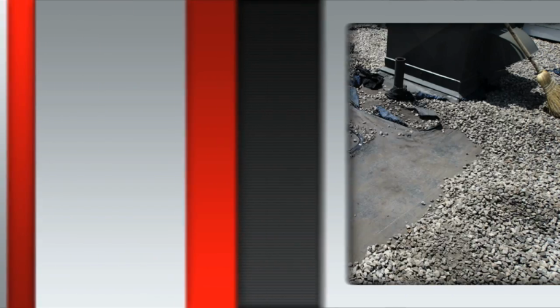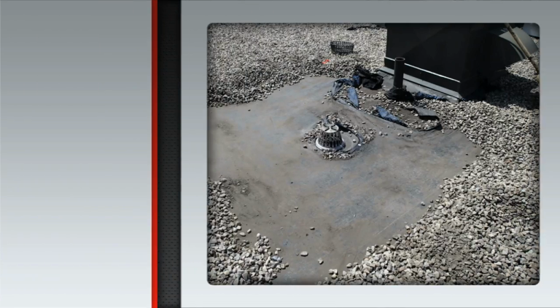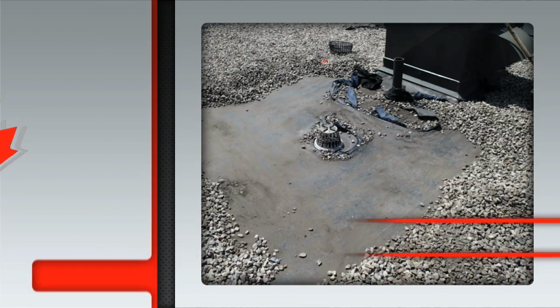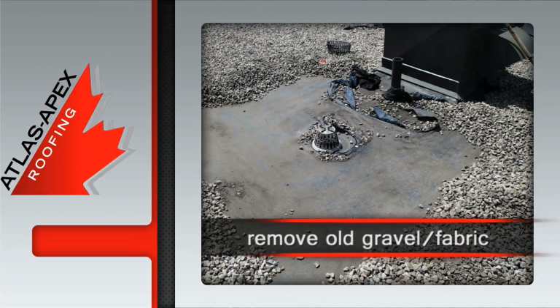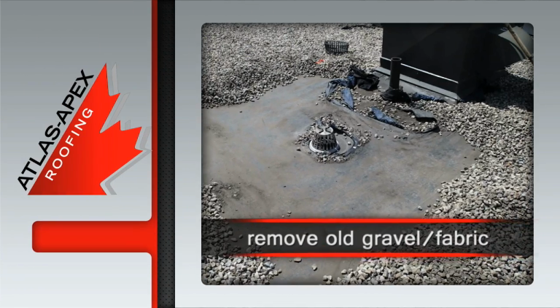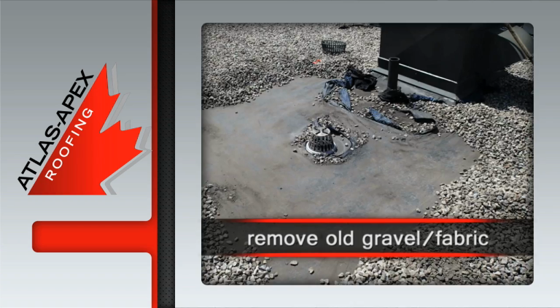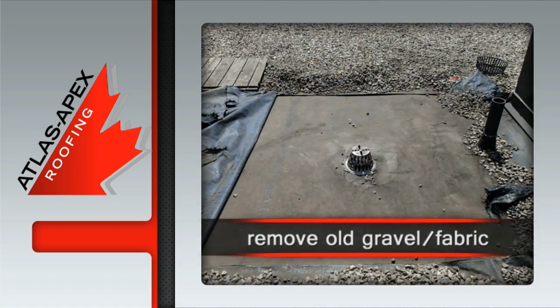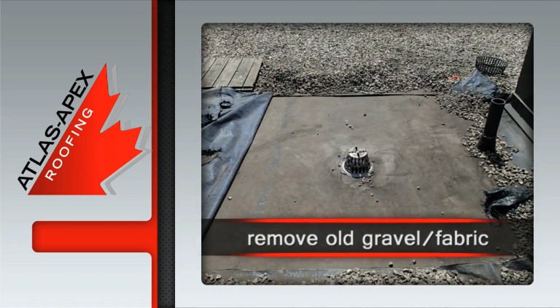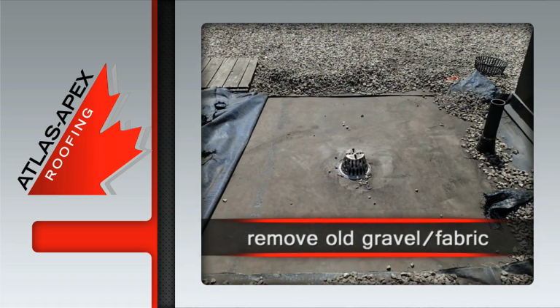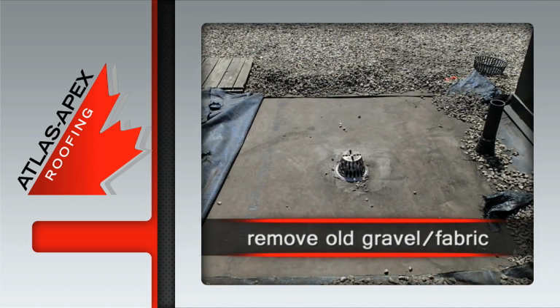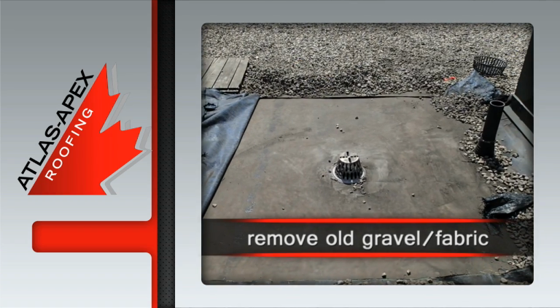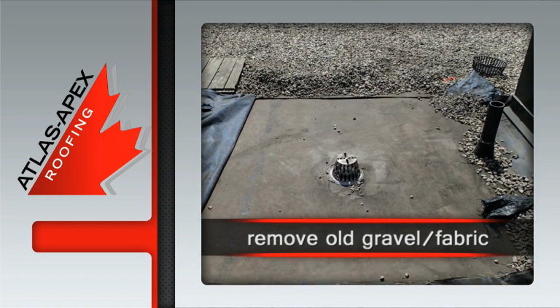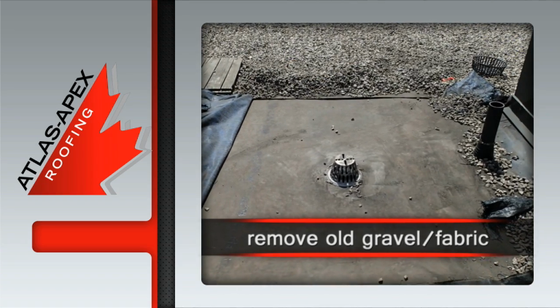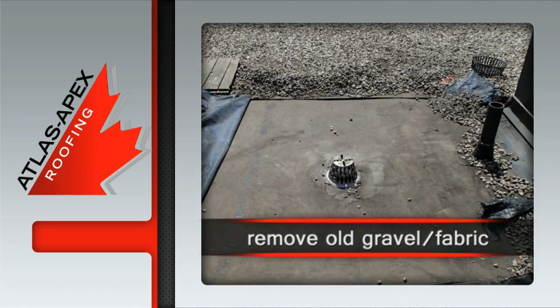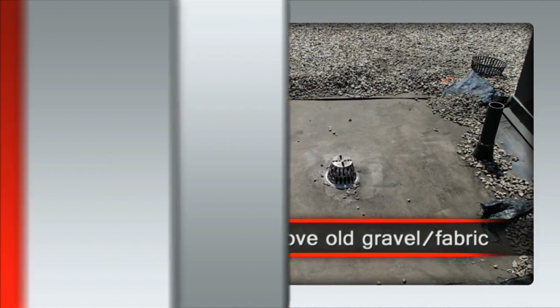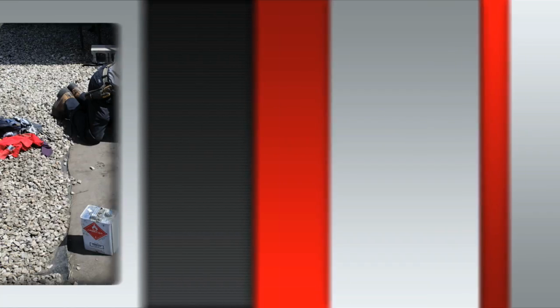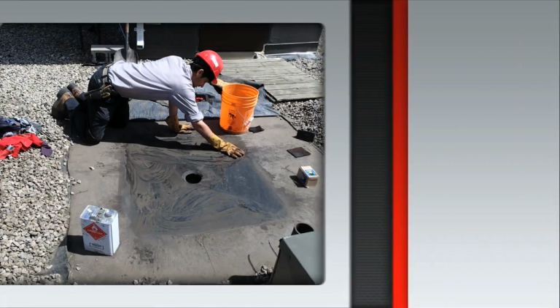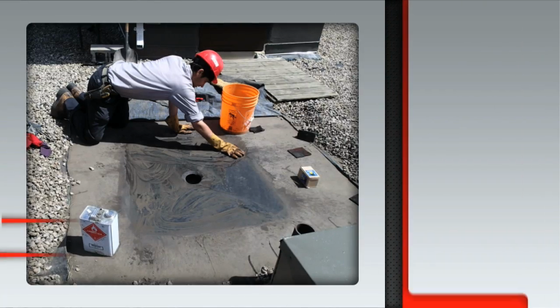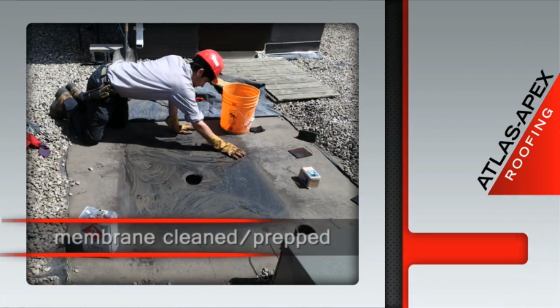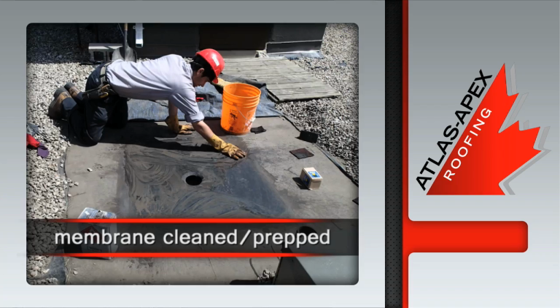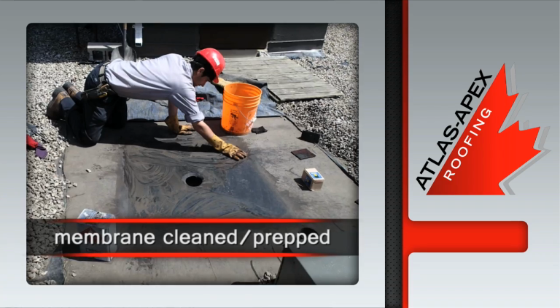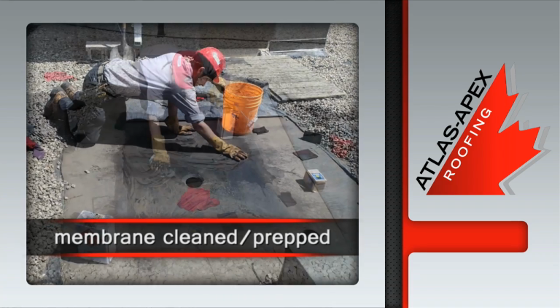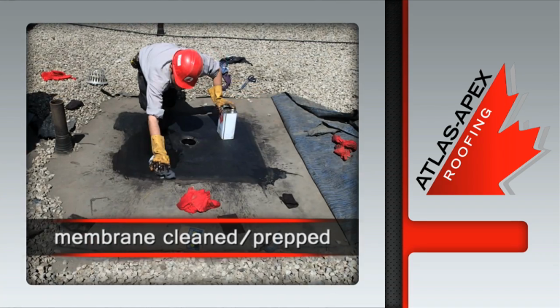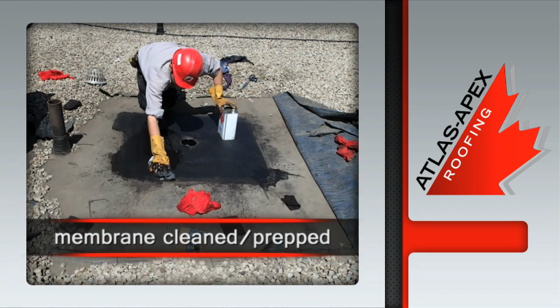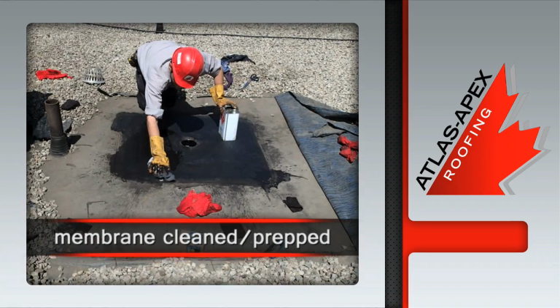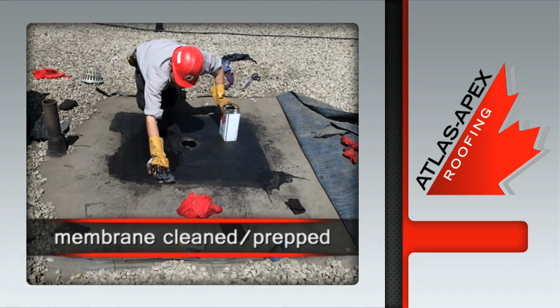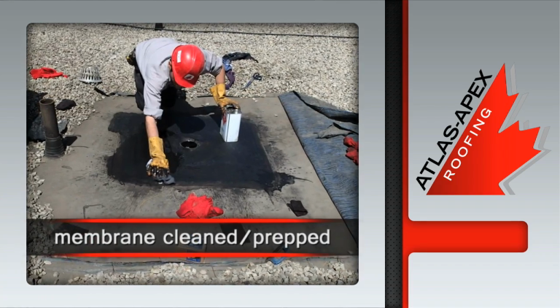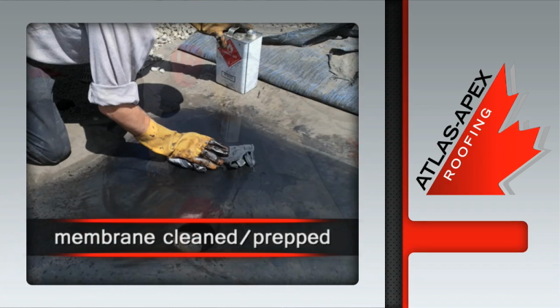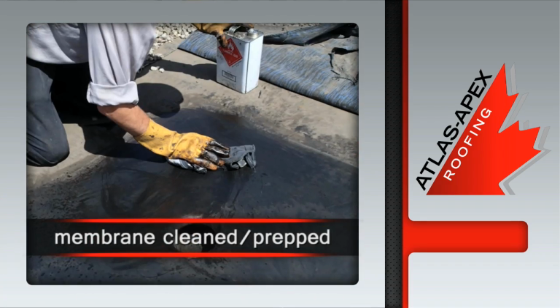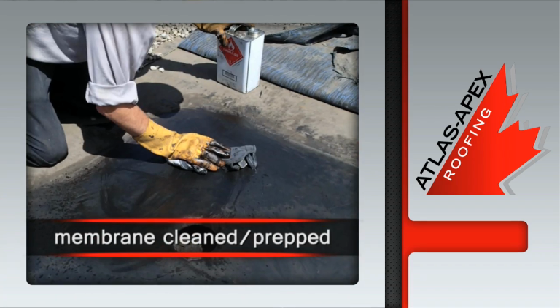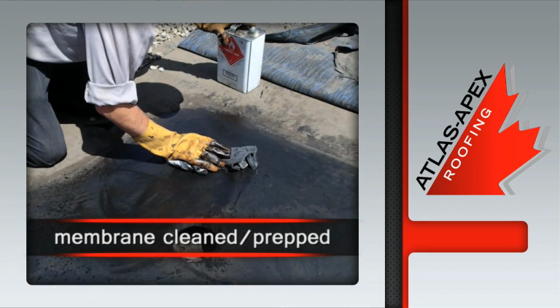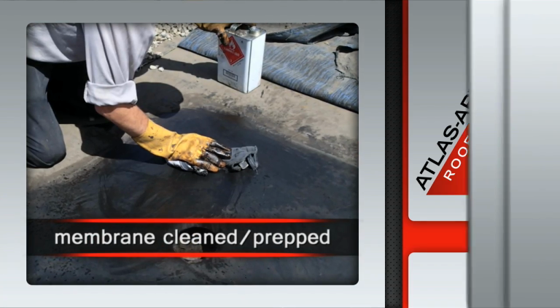The initial prep includes removing old gravel and filter fabric, creating a clean work area. The existing surrounding membrane is then cleaned, primed and prepped for the installation of the new solid copper drain insert.